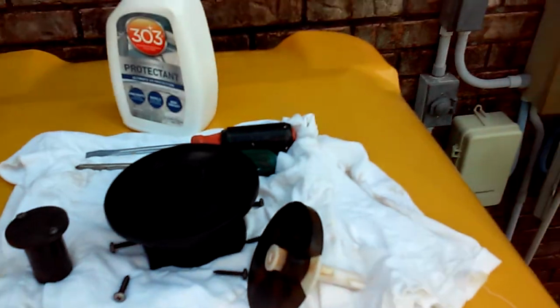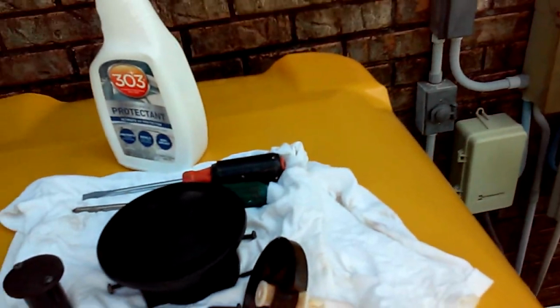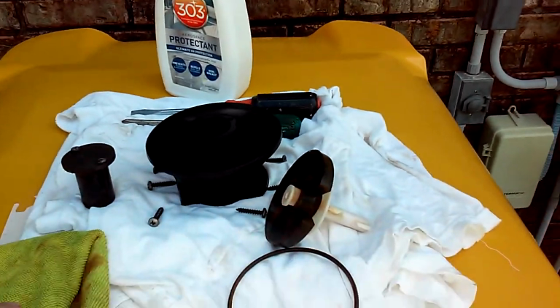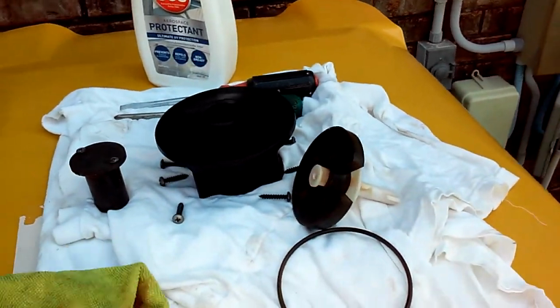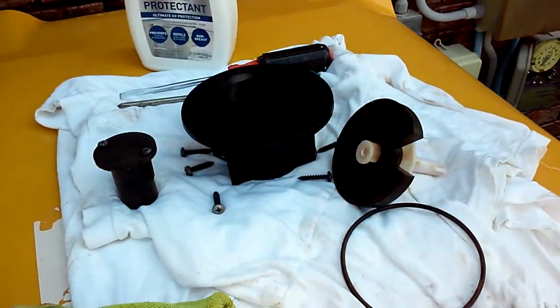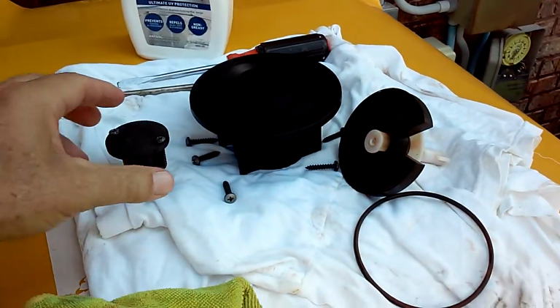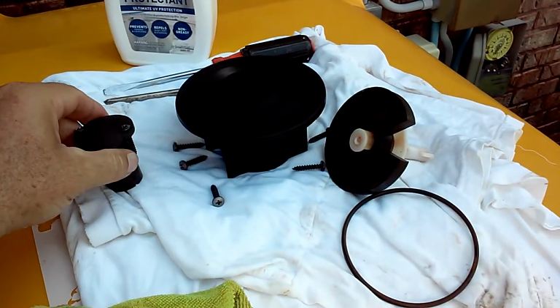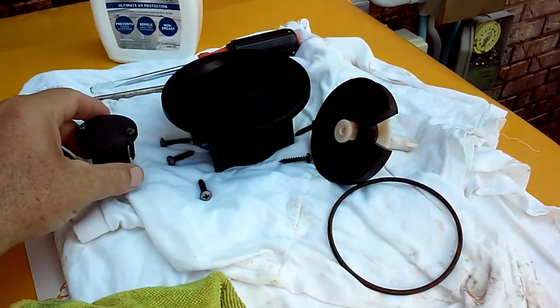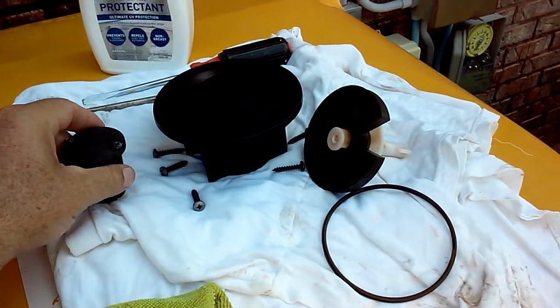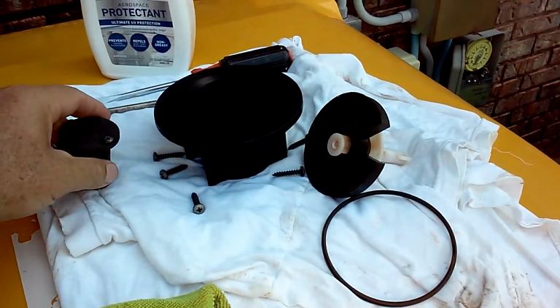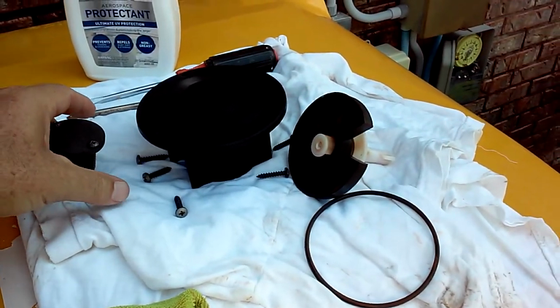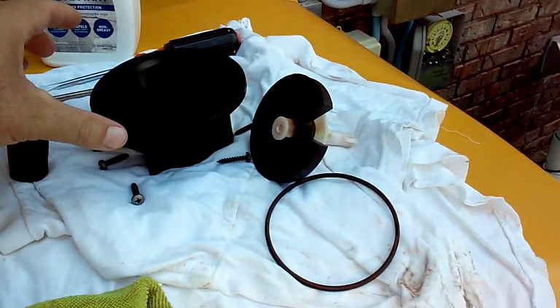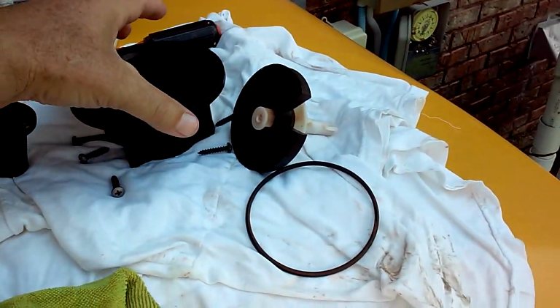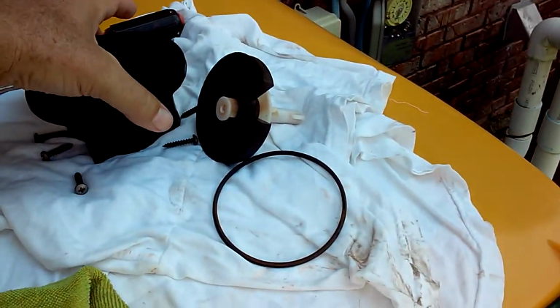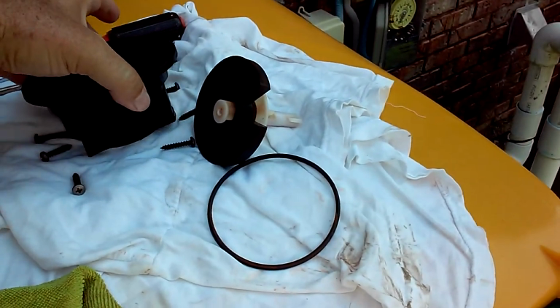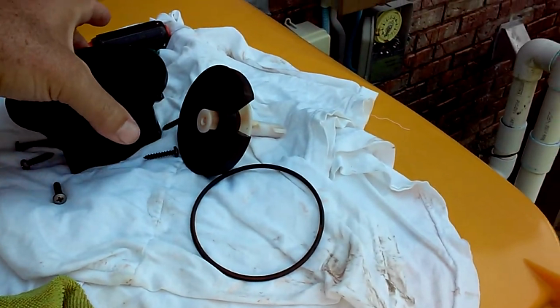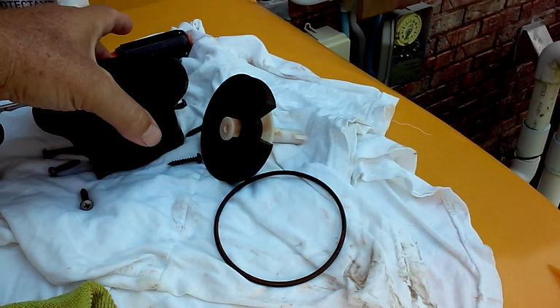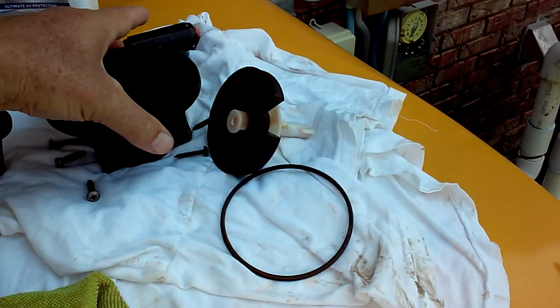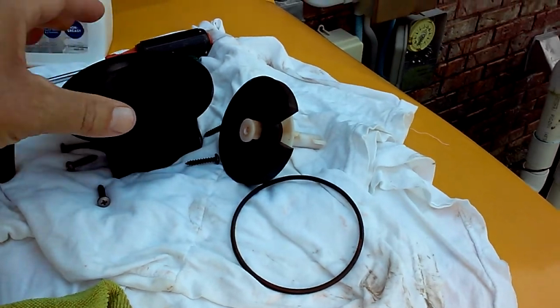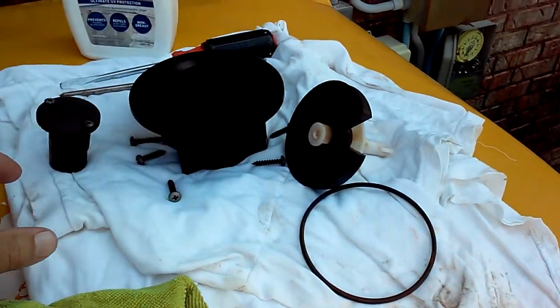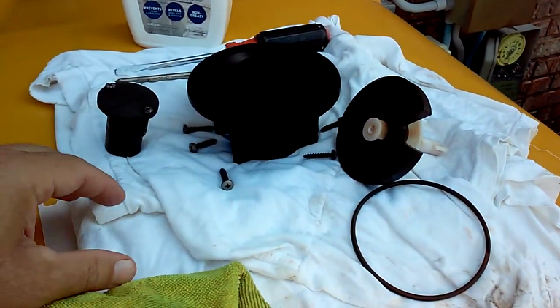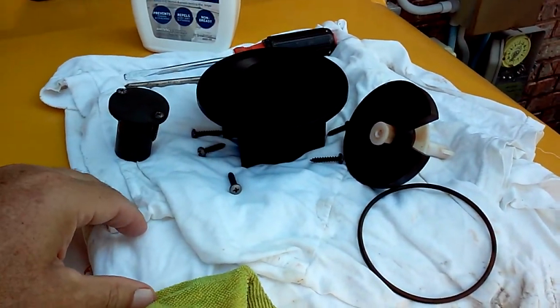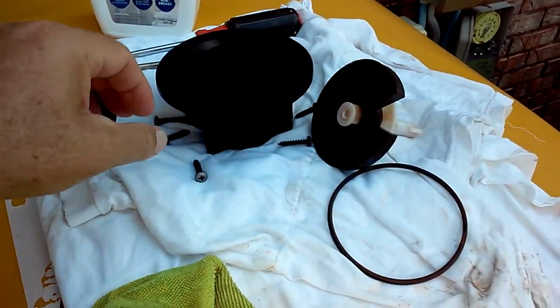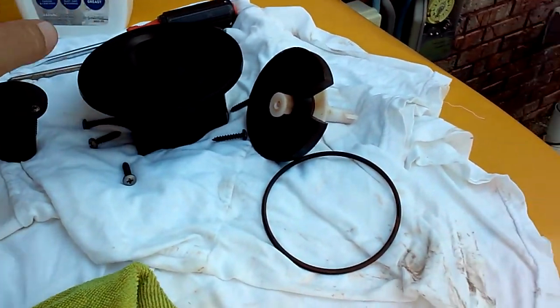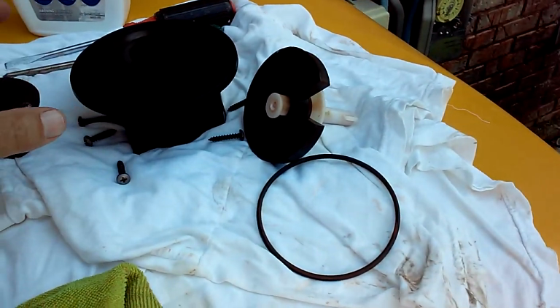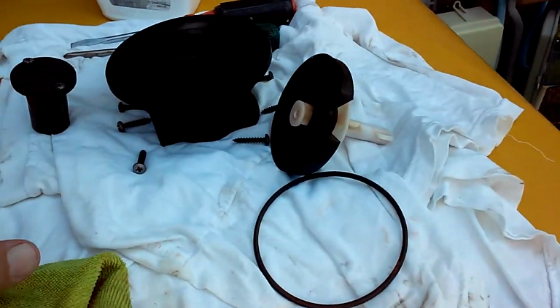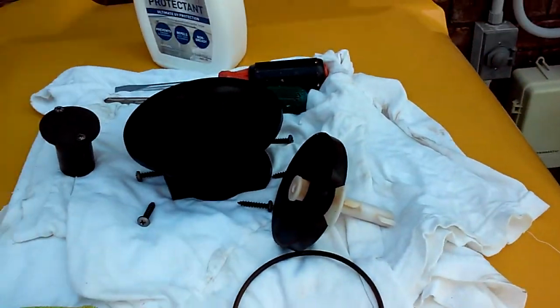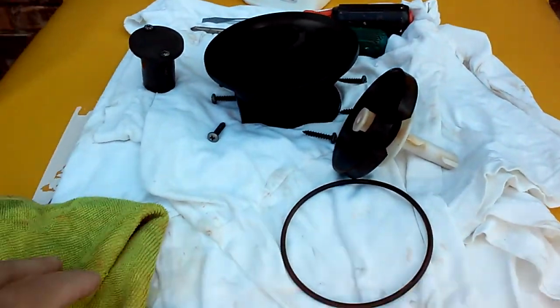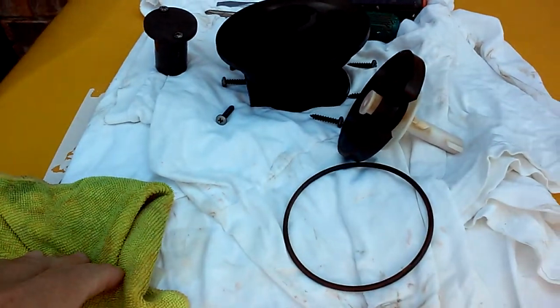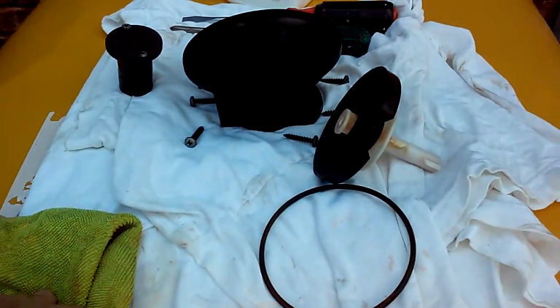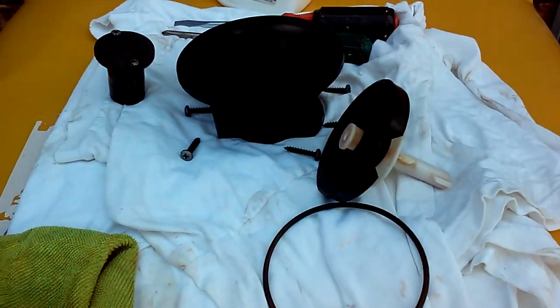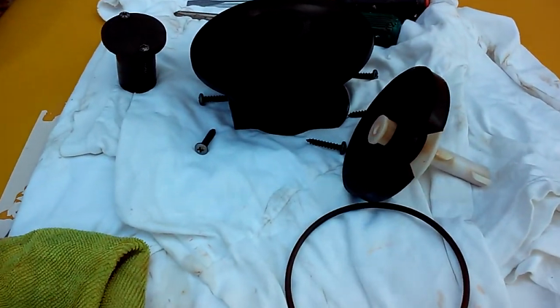I took apart and disassembled a HydroTac 4000 series — I think it's a 4003 — three valves, four outlet.